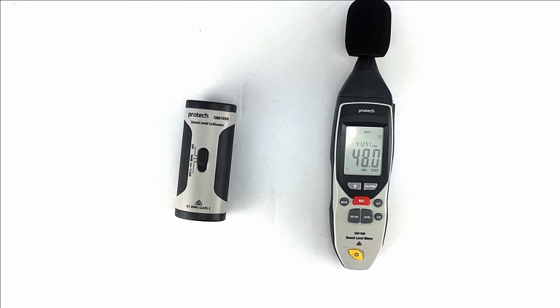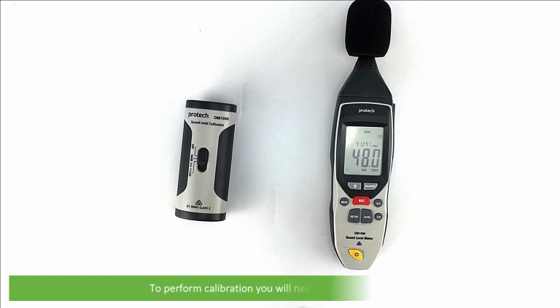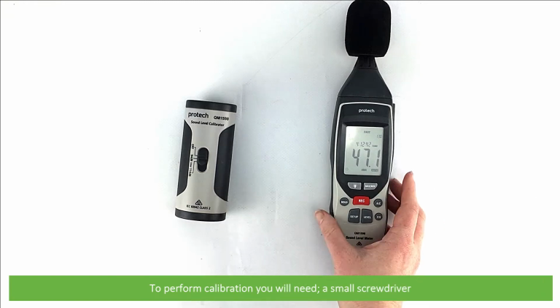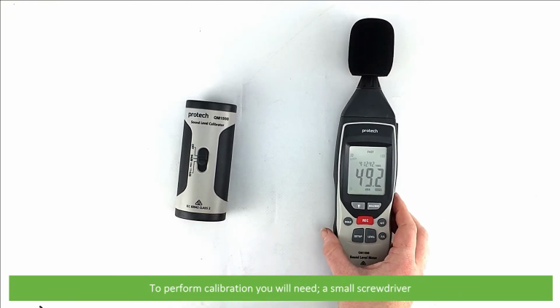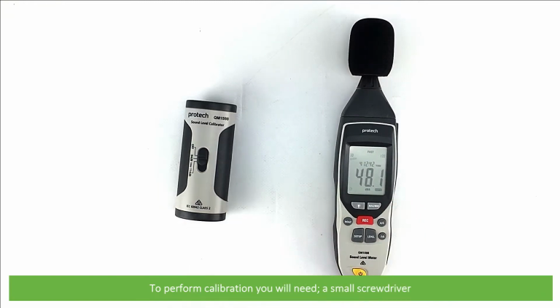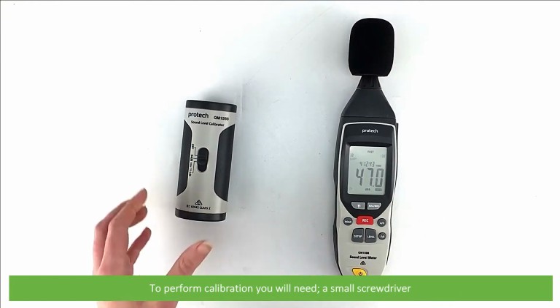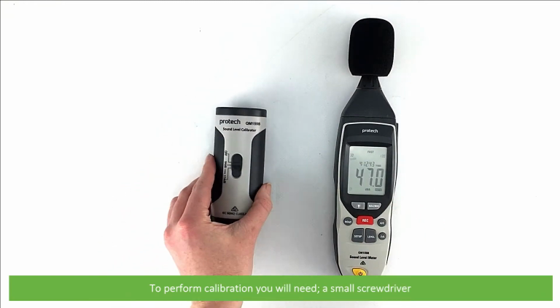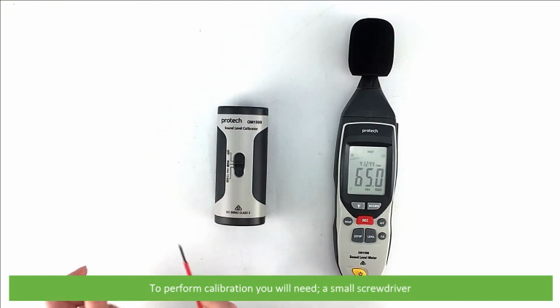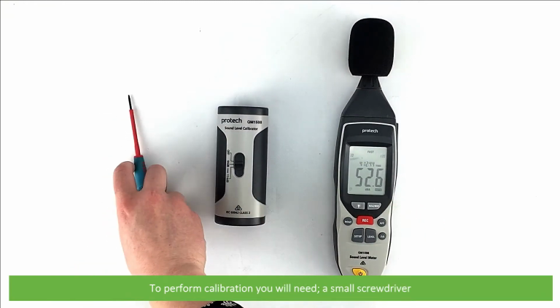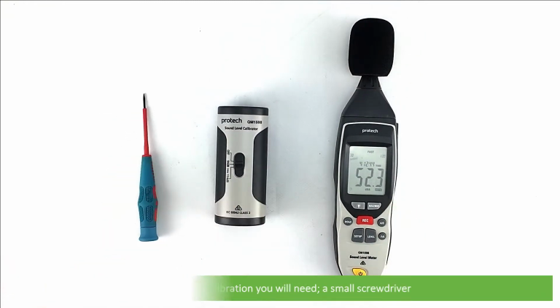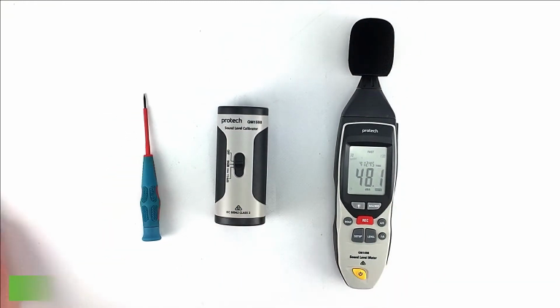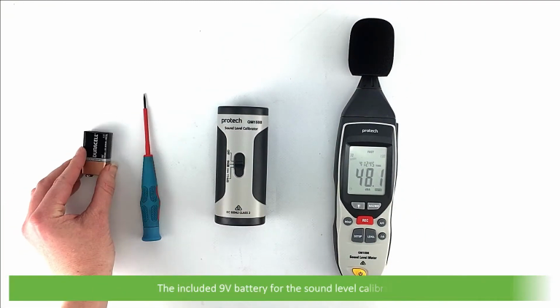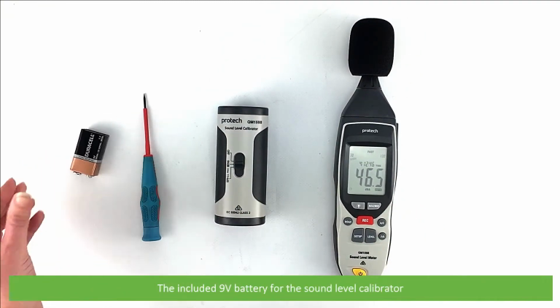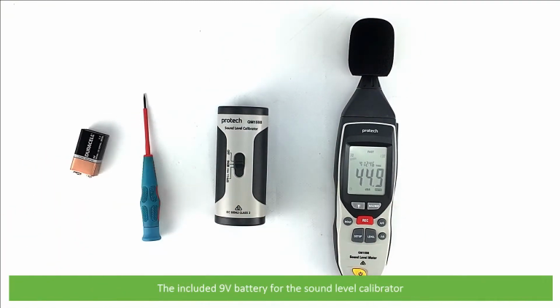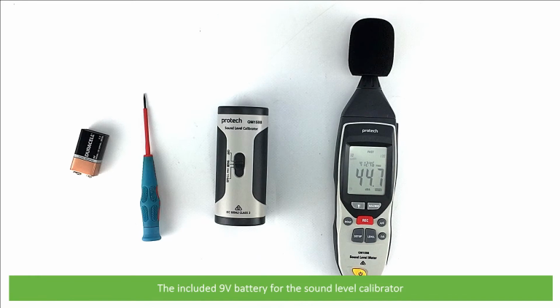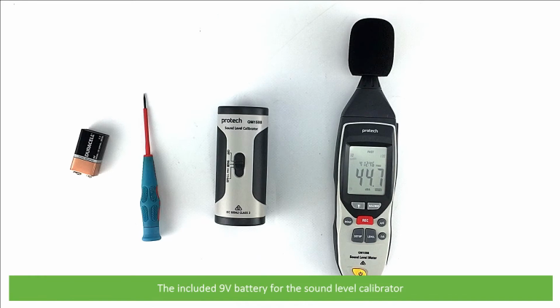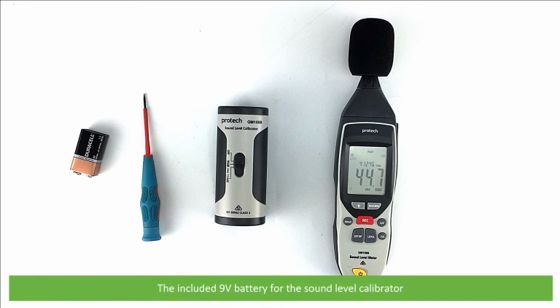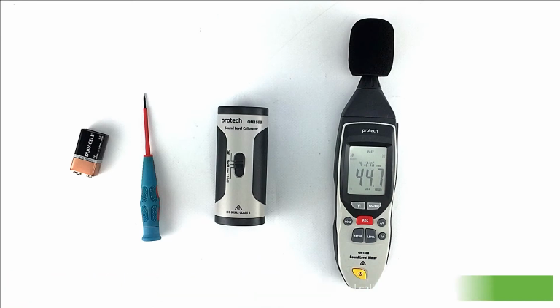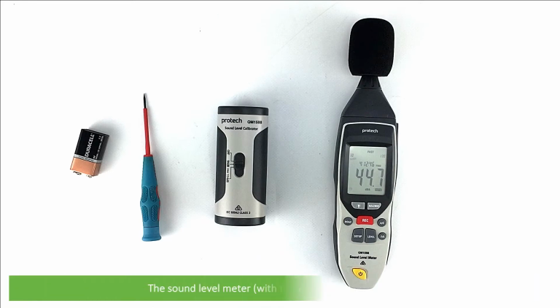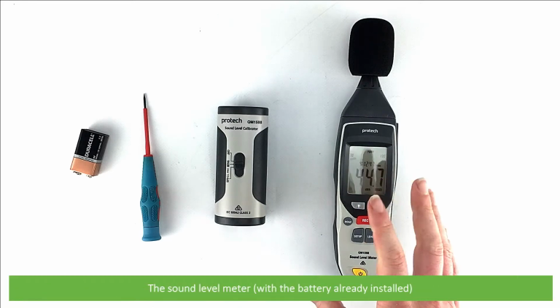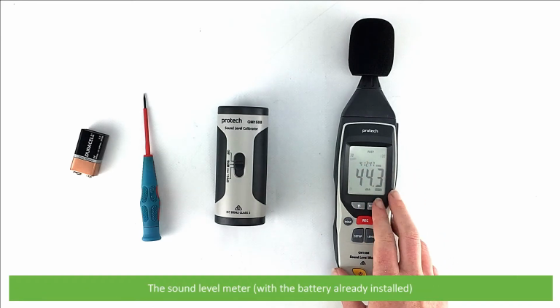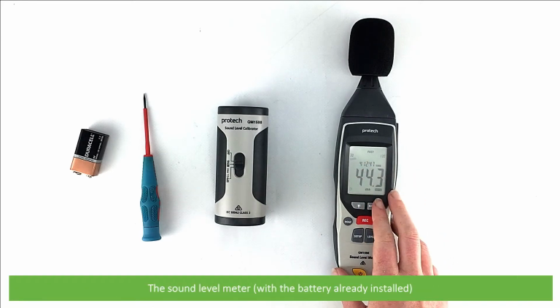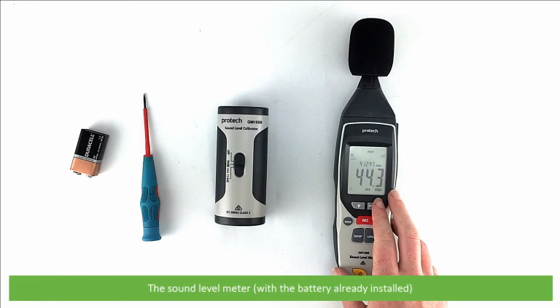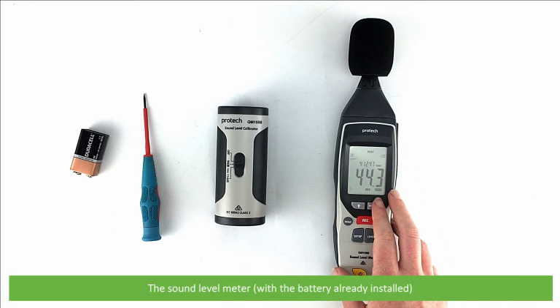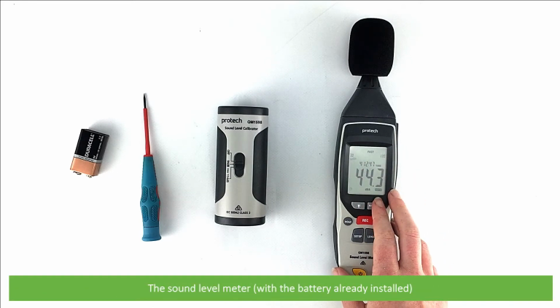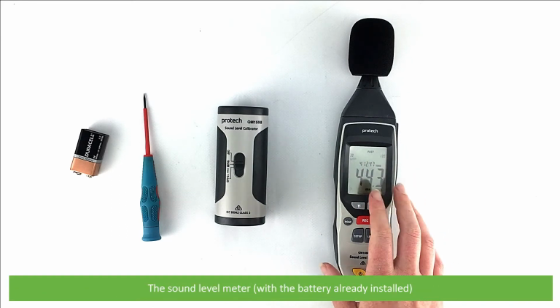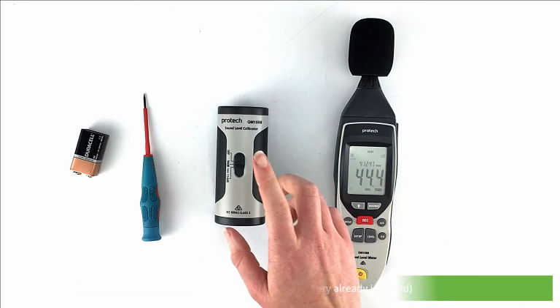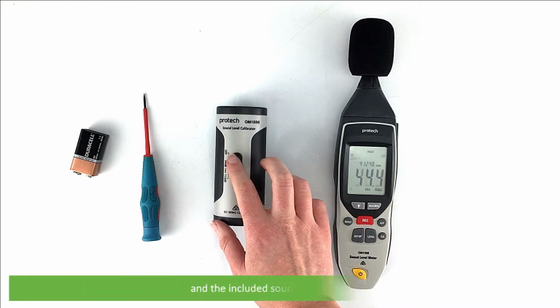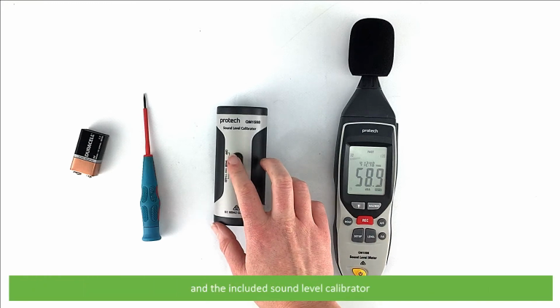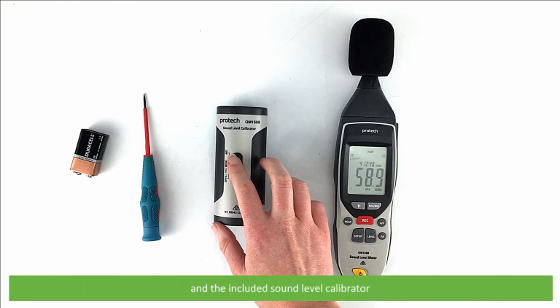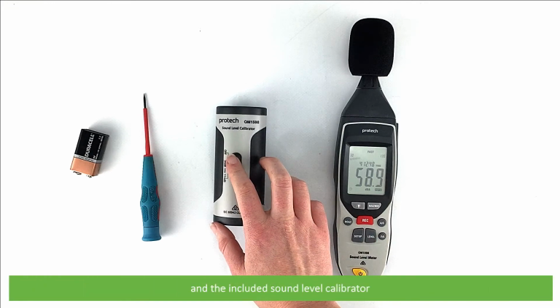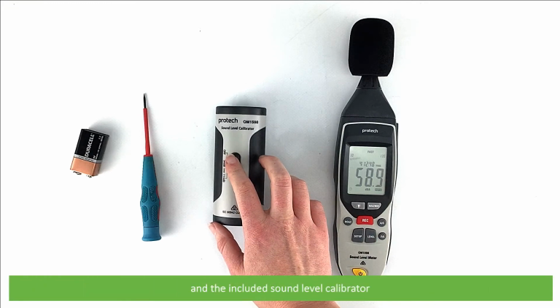To perform calibration you will need a small screwdriver, the included 9 volt battery for the sound level calibrator, the sound level meter — we've already installed the 9 volt battery into this one — and the included sound level calibrator.